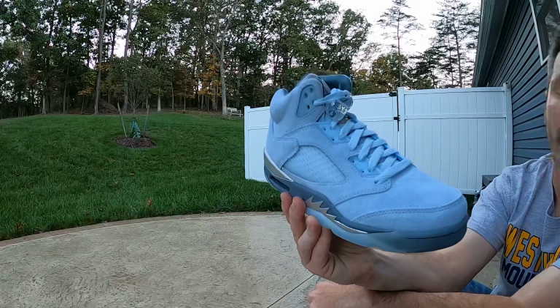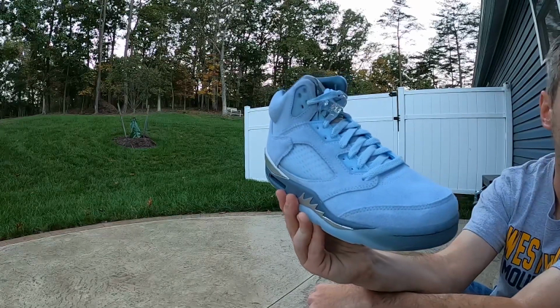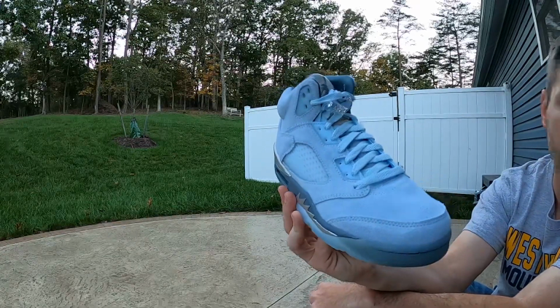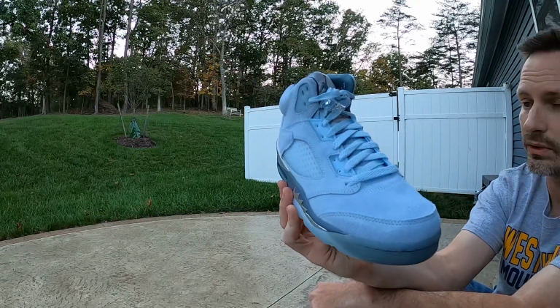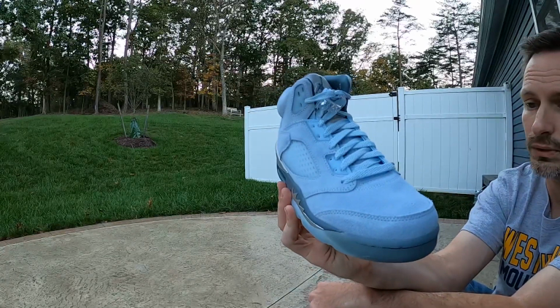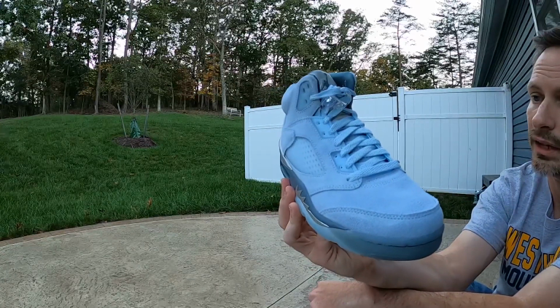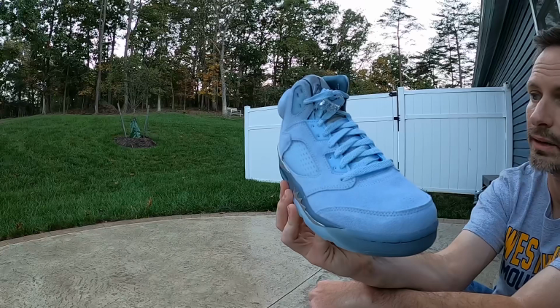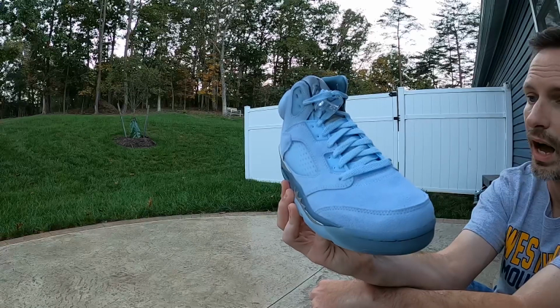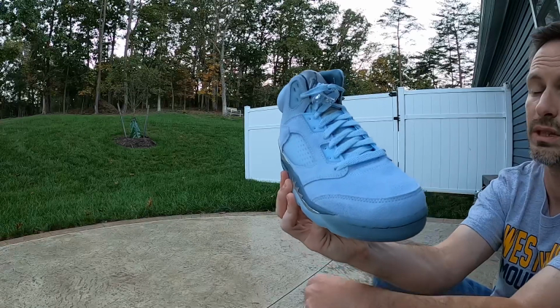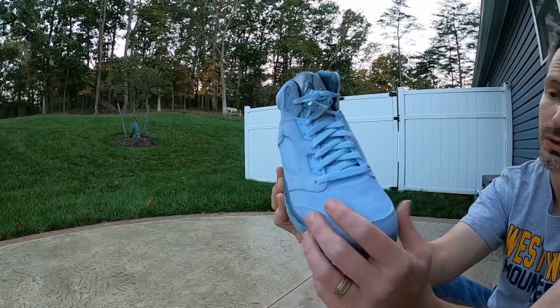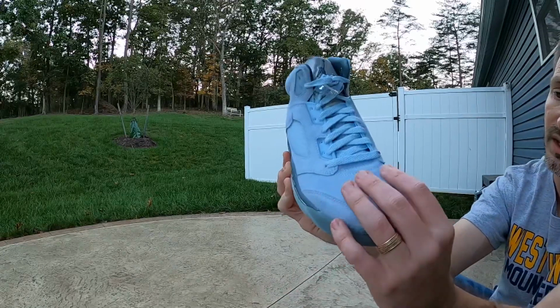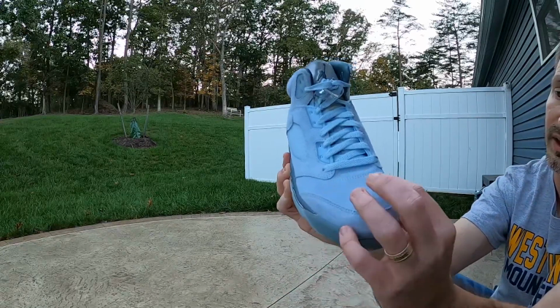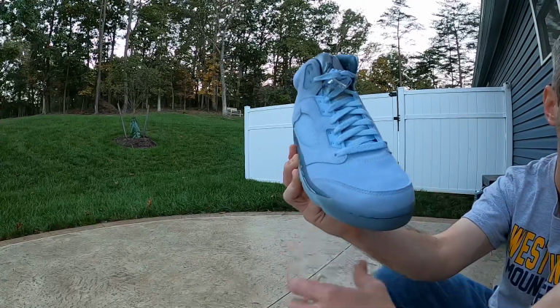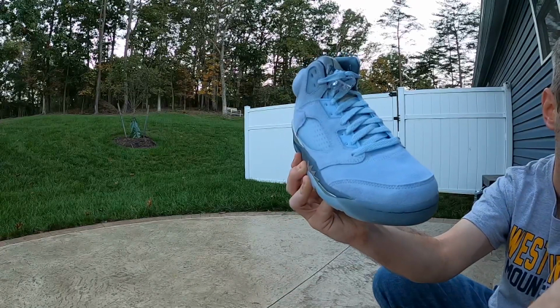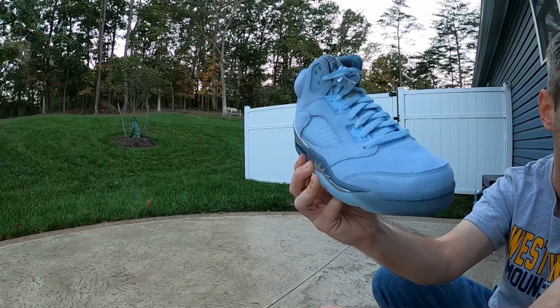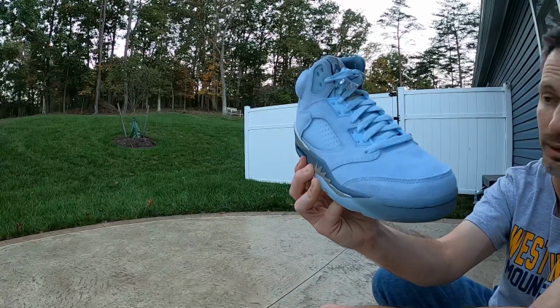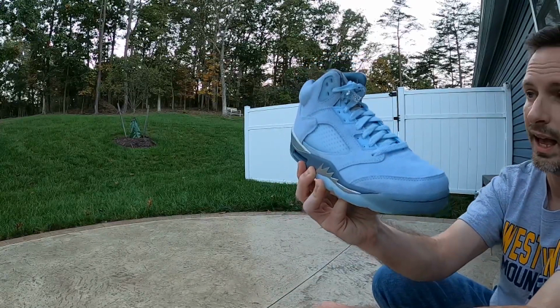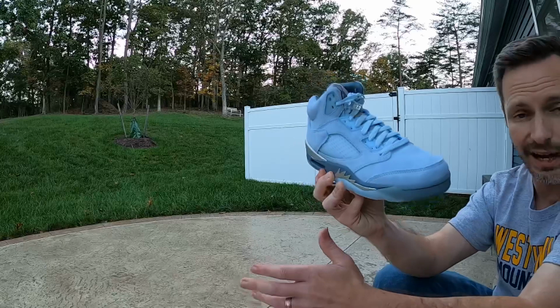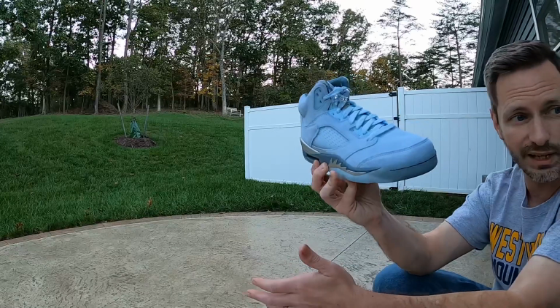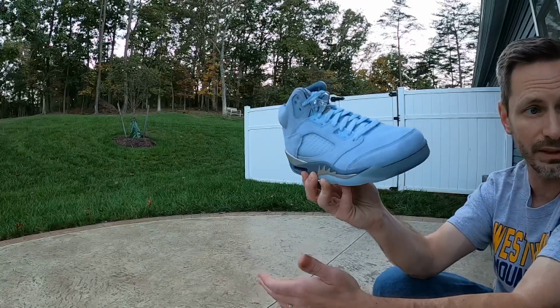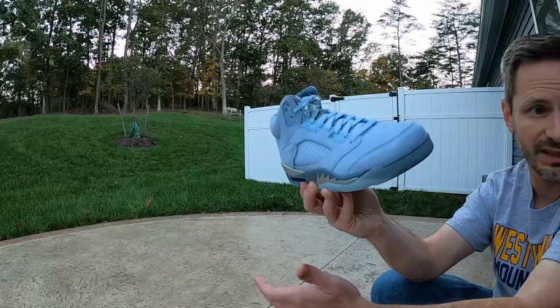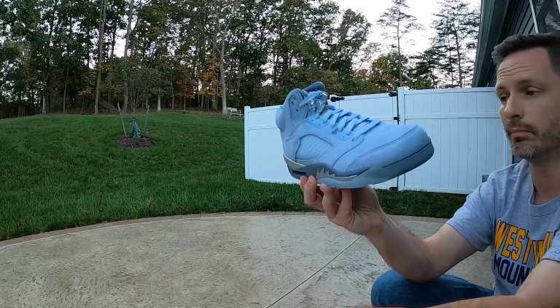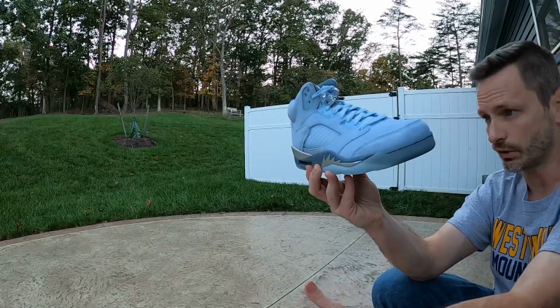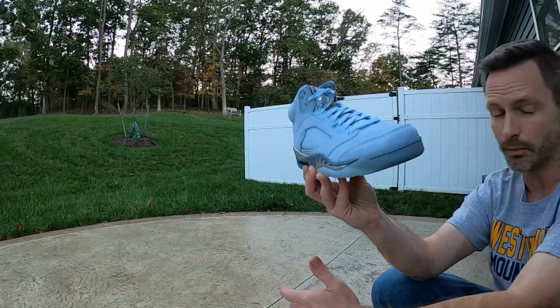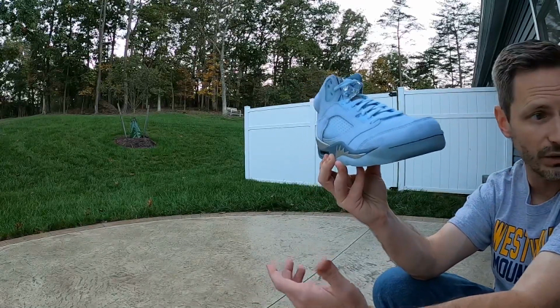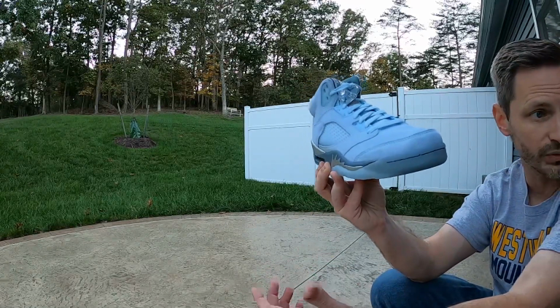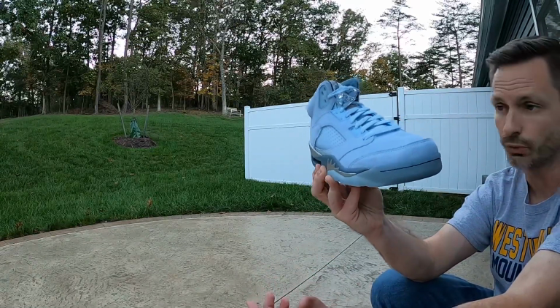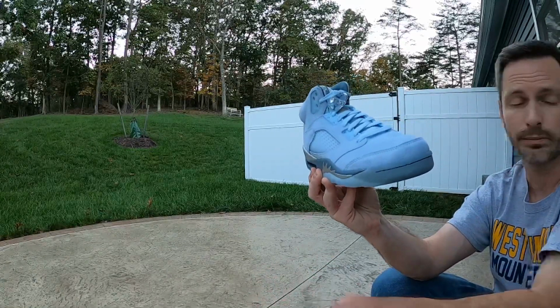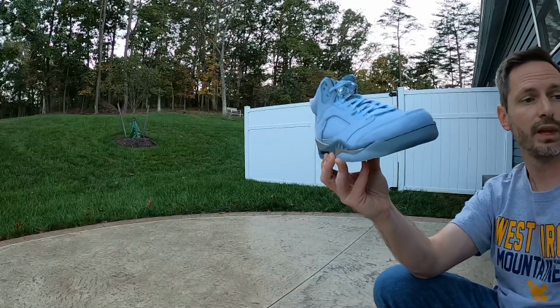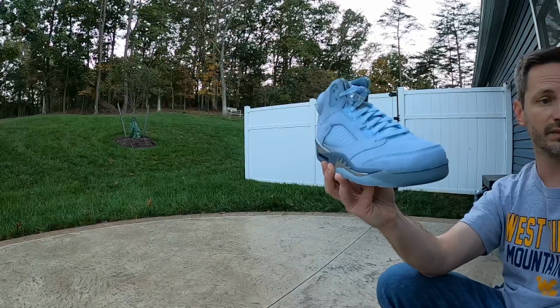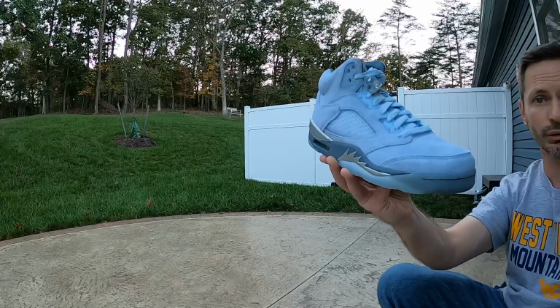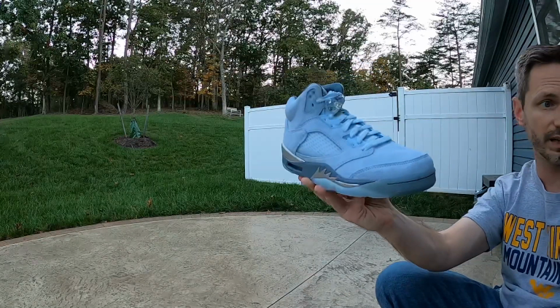I wouldn't hesitate to throw these on foot. I know that I'd treat them first because I feel like this suede could get marked up a good bit. And actually, that's probably a good time to grab the University Blue Four and start a little comparison.